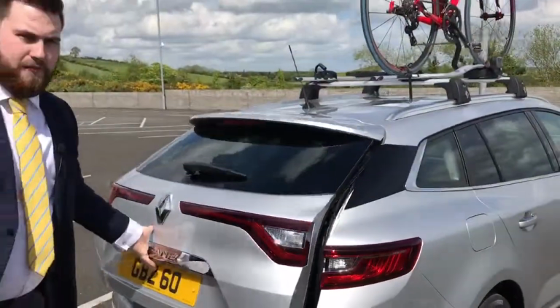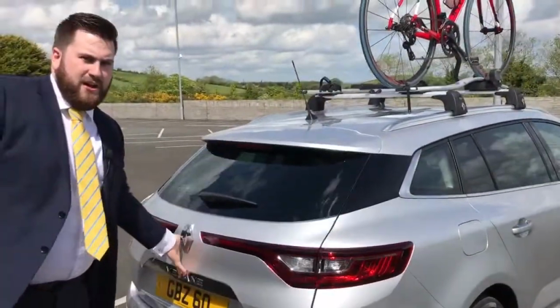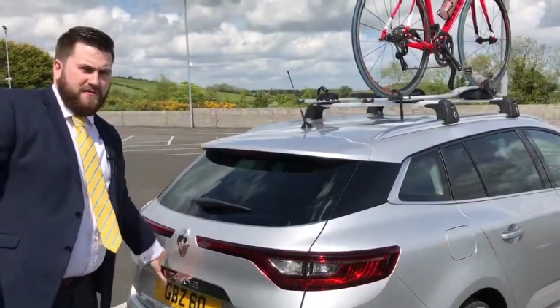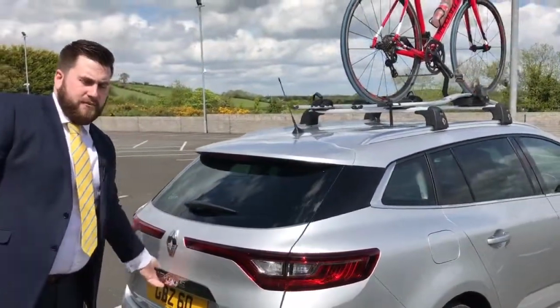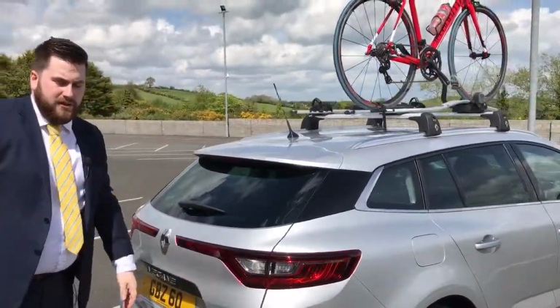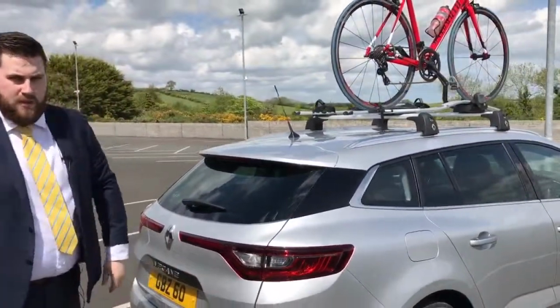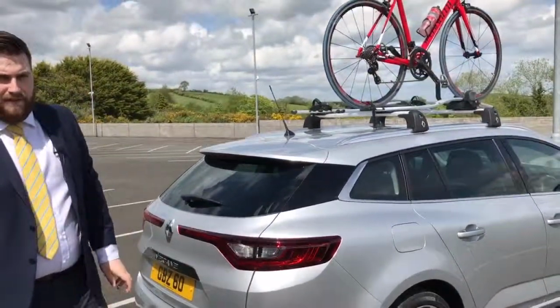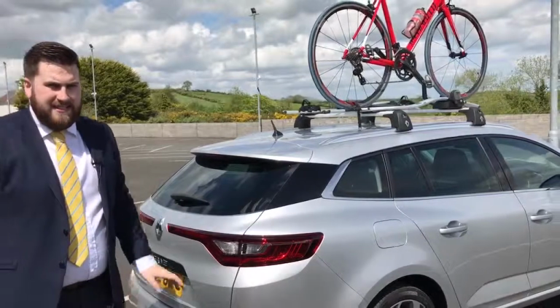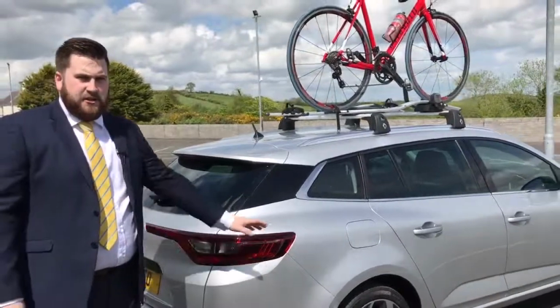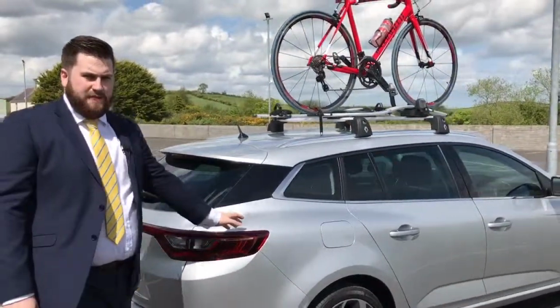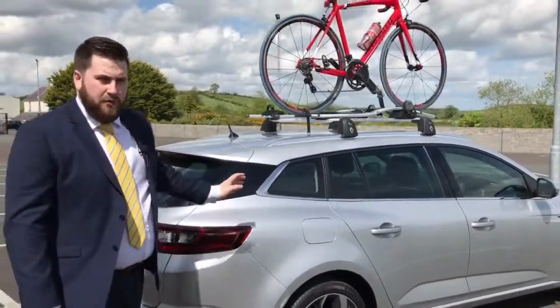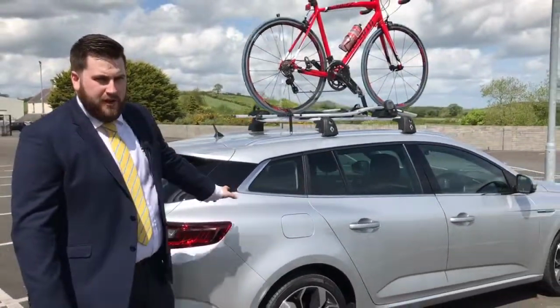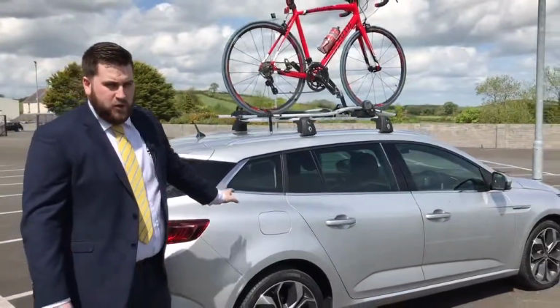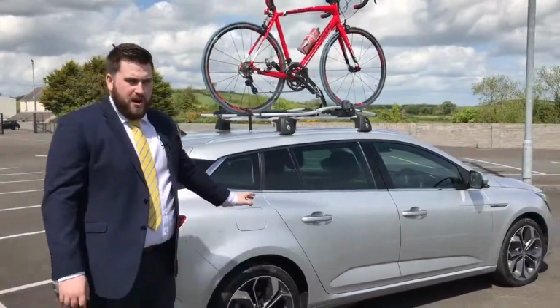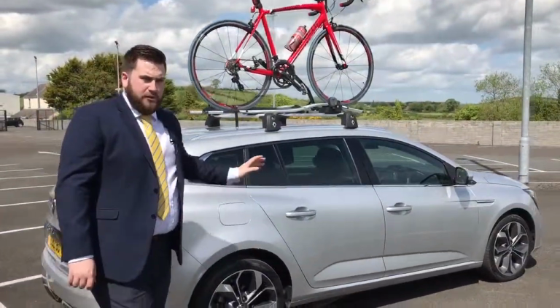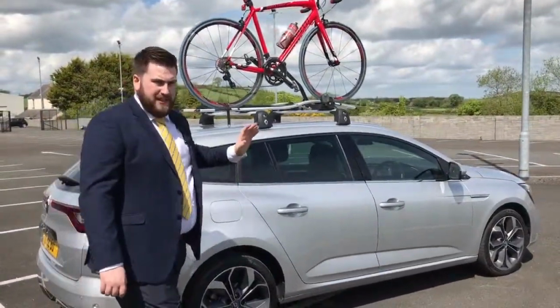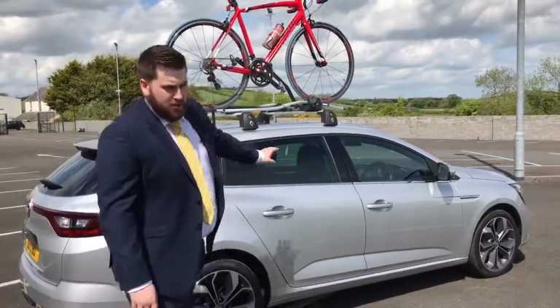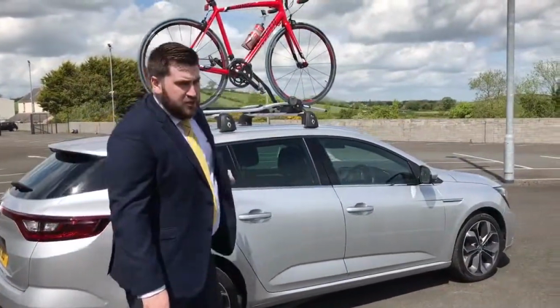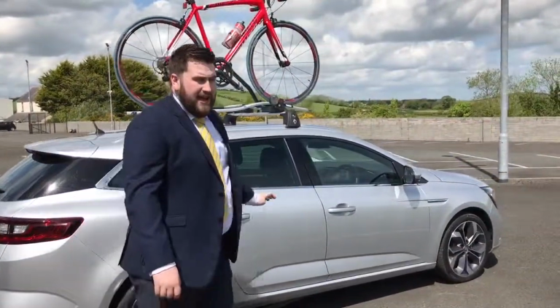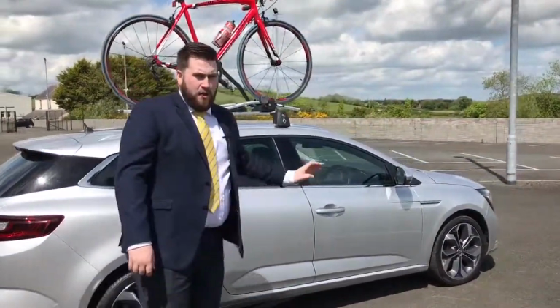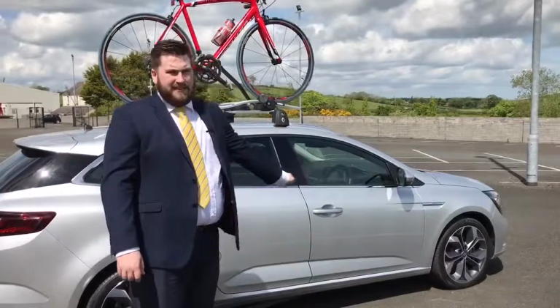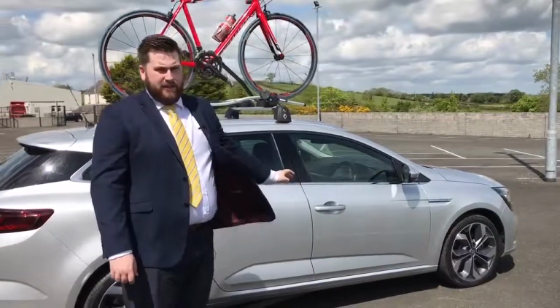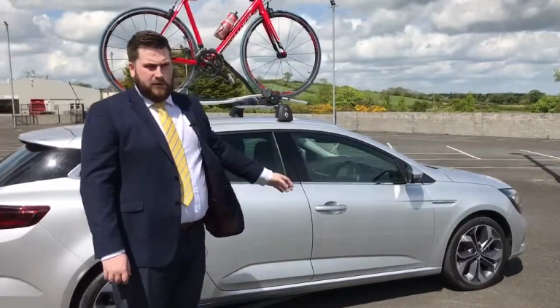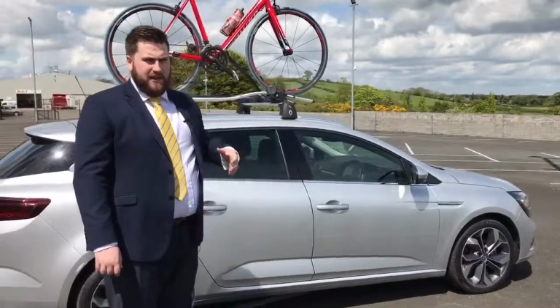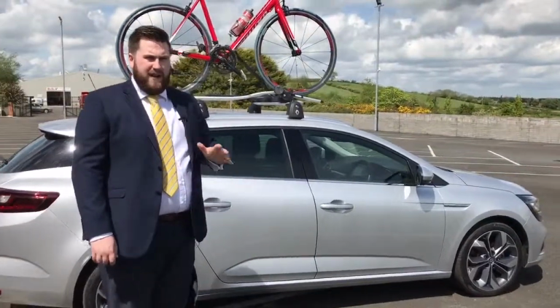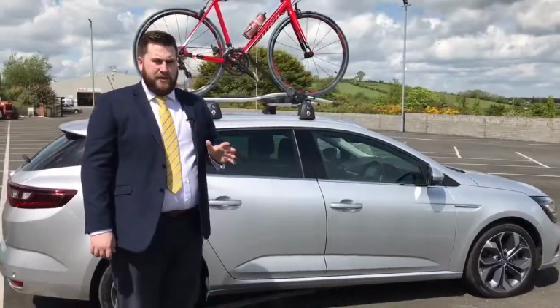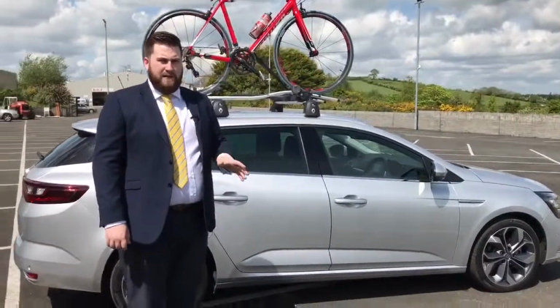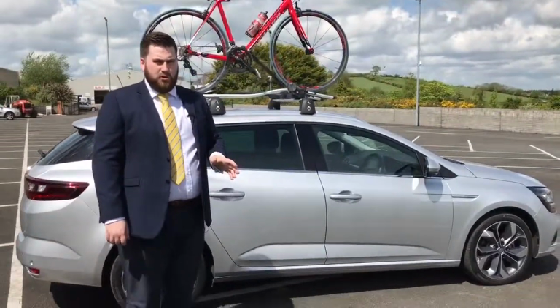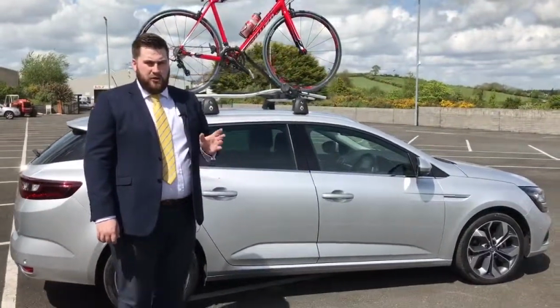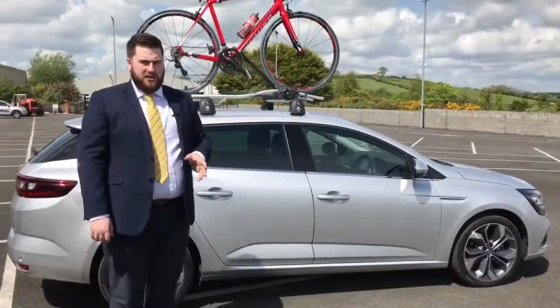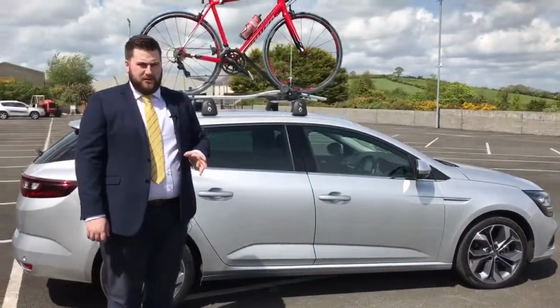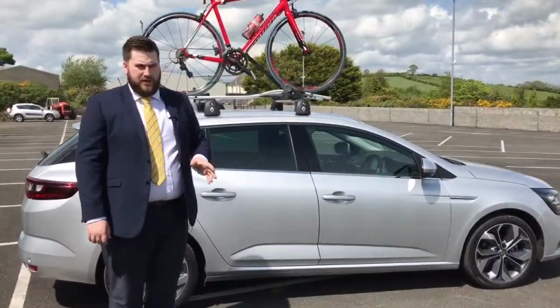The Renault Megane comes in five trim levels. The one we have here today is a signature nav, so it's 130 brake horsepower, but you also get such features as multi-sense technology, which basically allows five unique driving modes that you can customise to suit yourself.